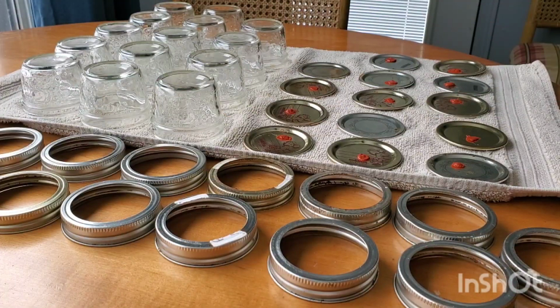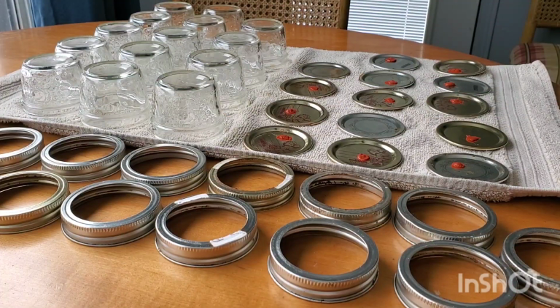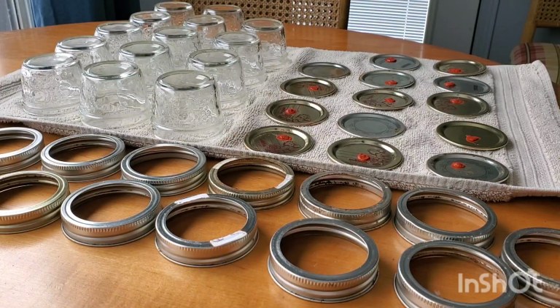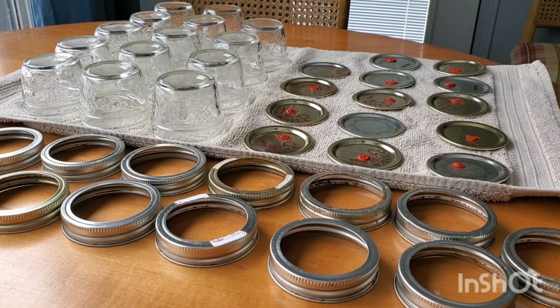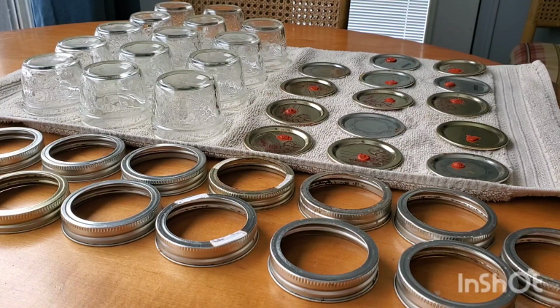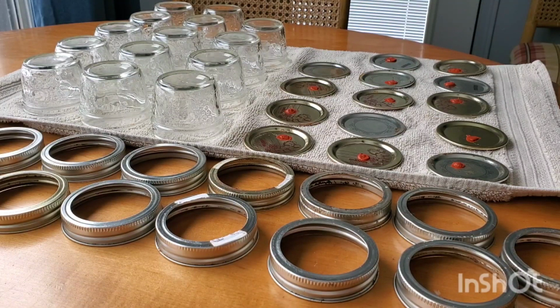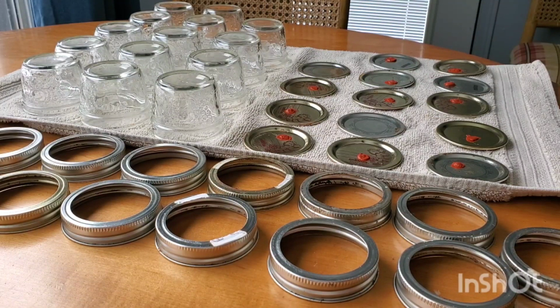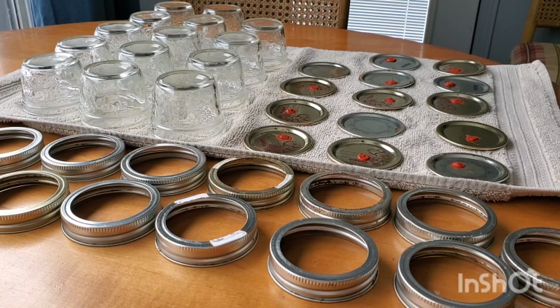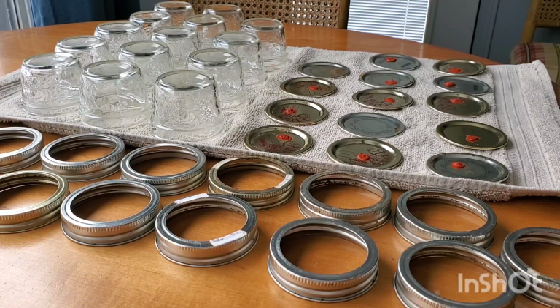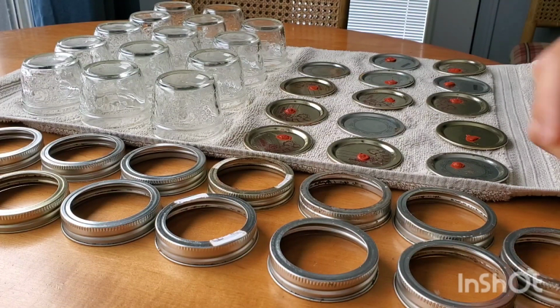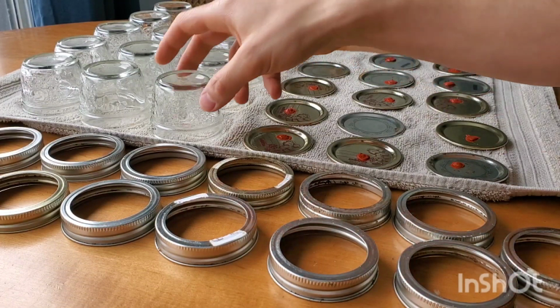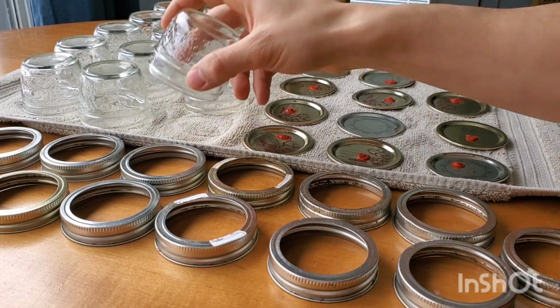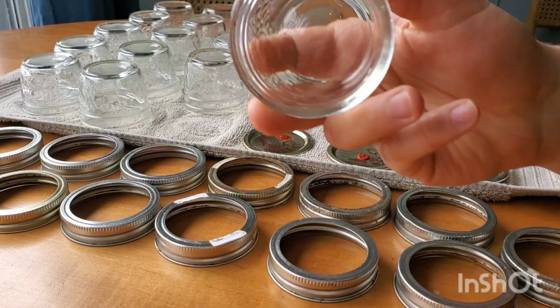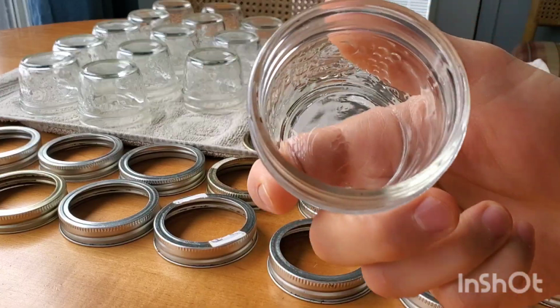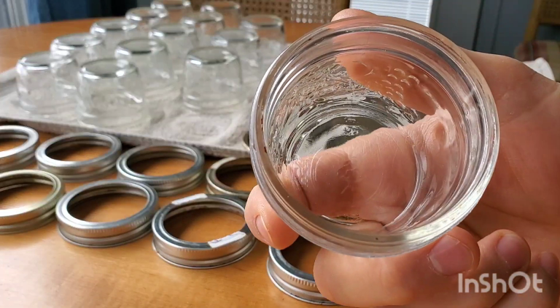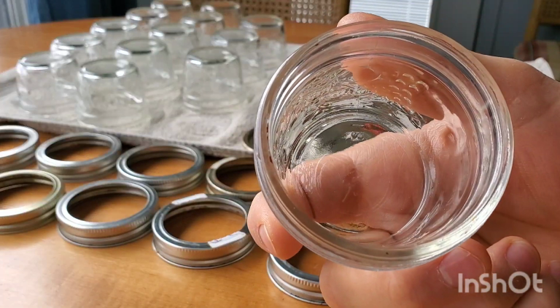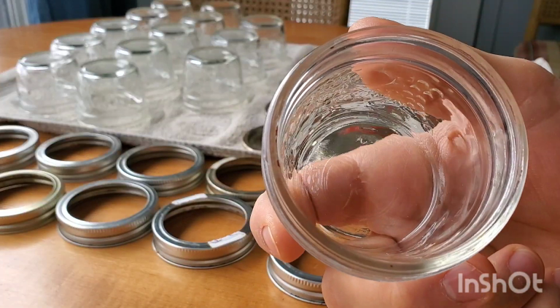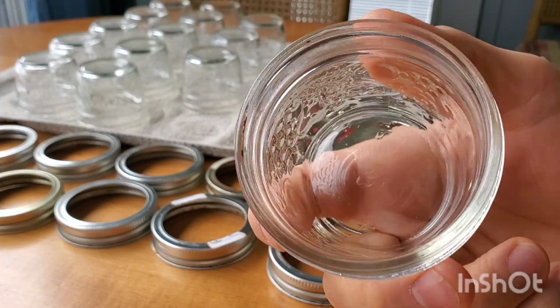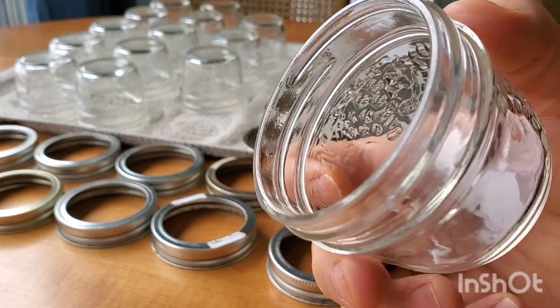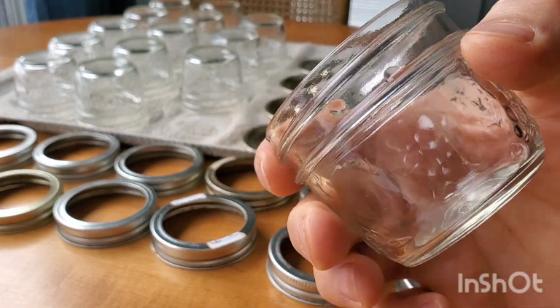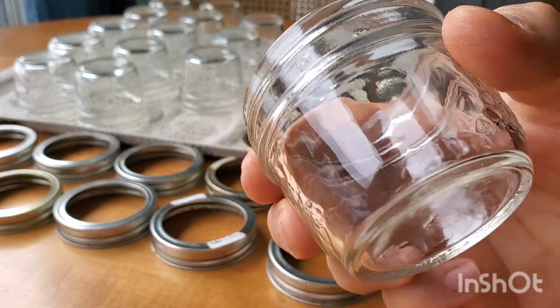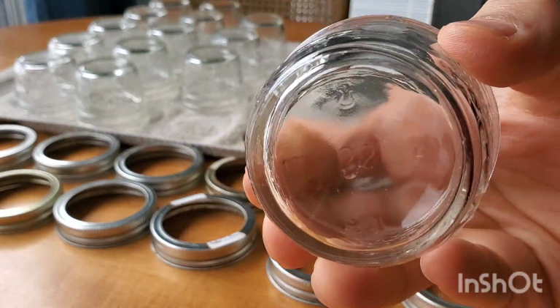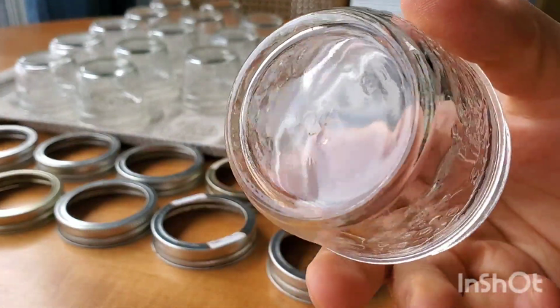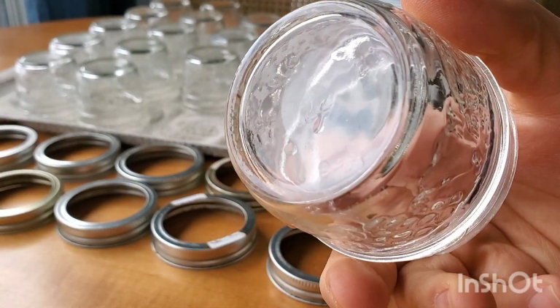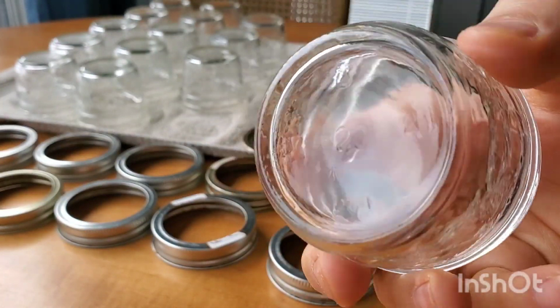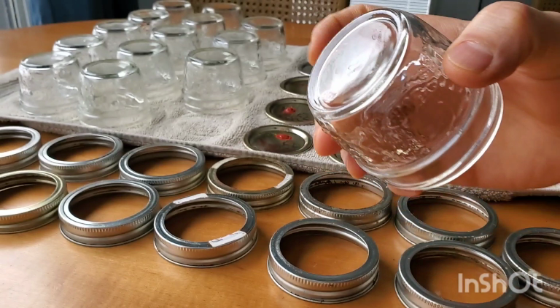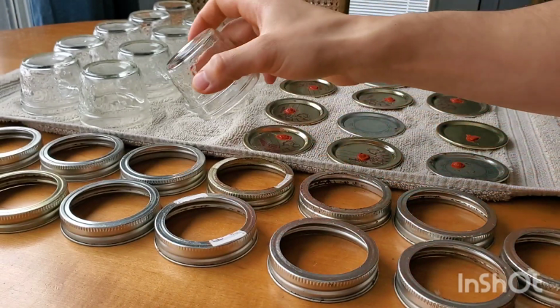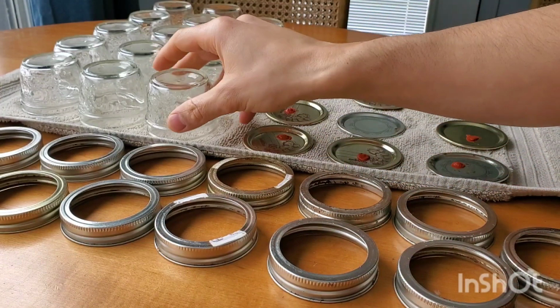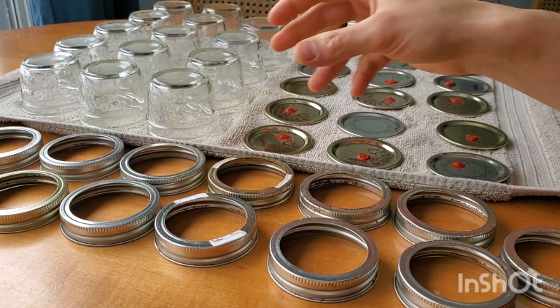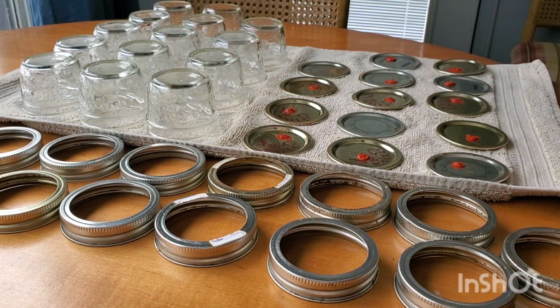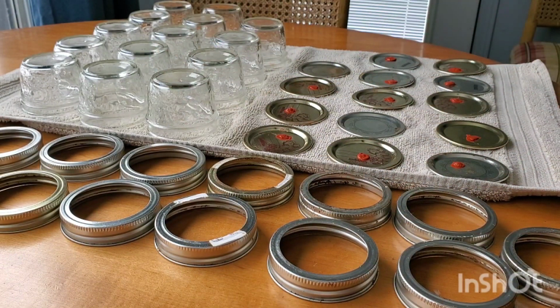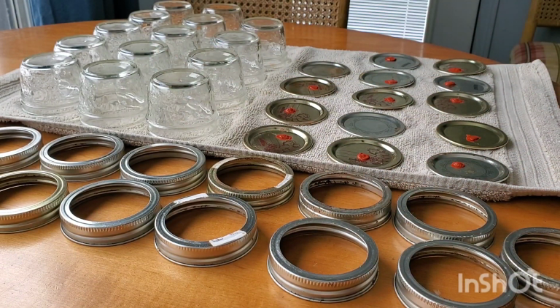Now everything's cleaned. We've disposed of our used agar and washed the jars and the lids in the sink with soap and water. Everything looks great and is ready to be reused. You can pretty much reuse these indefinitely.